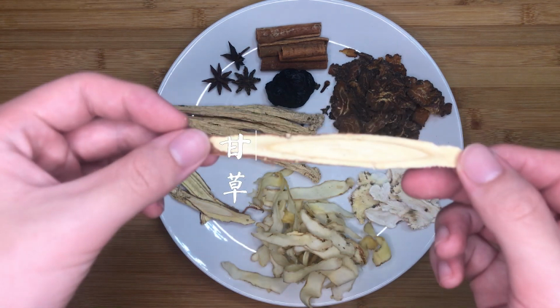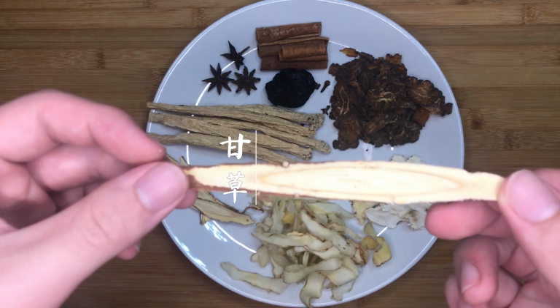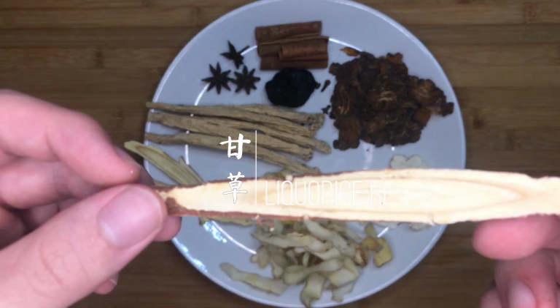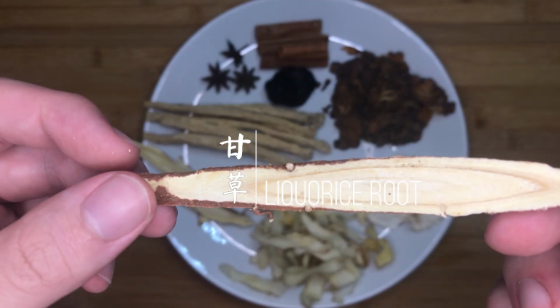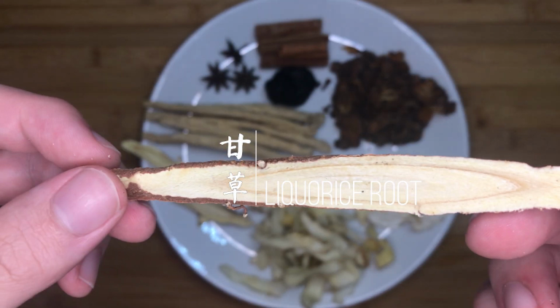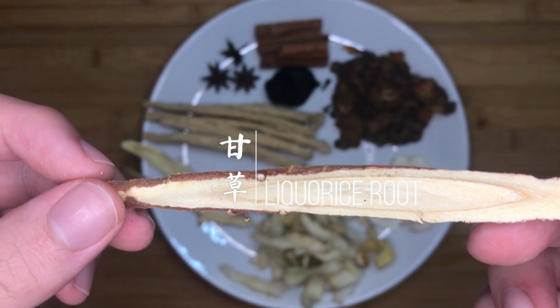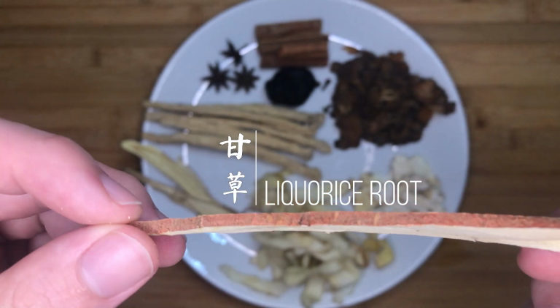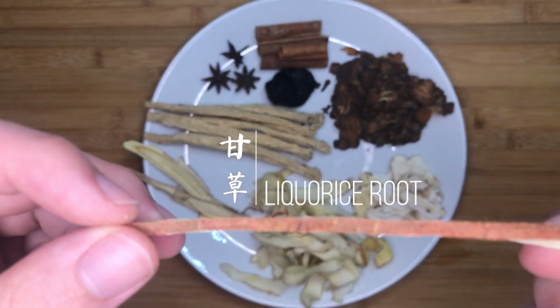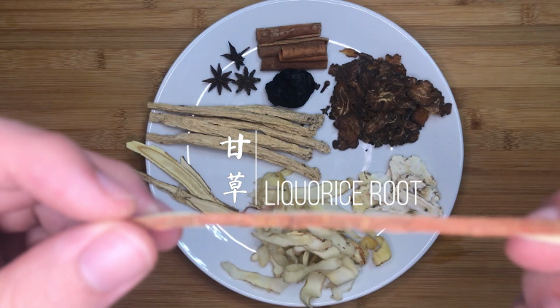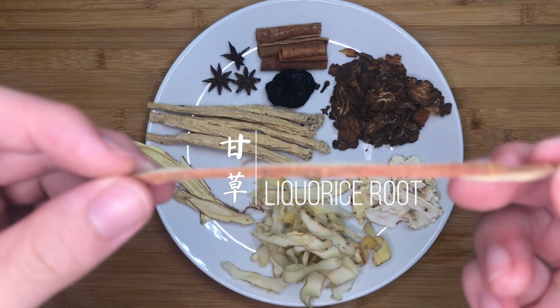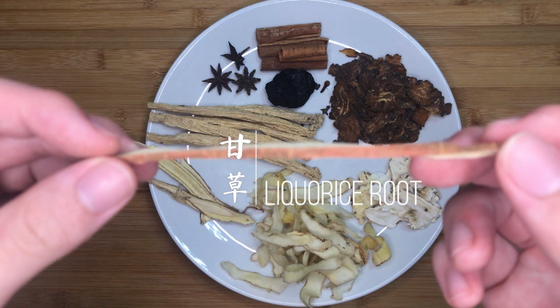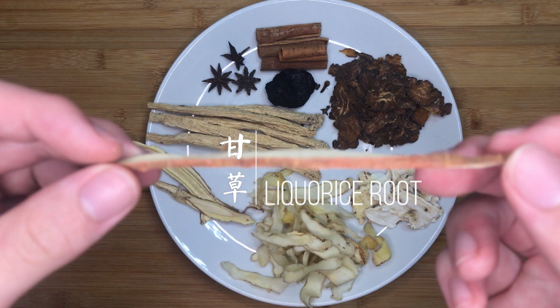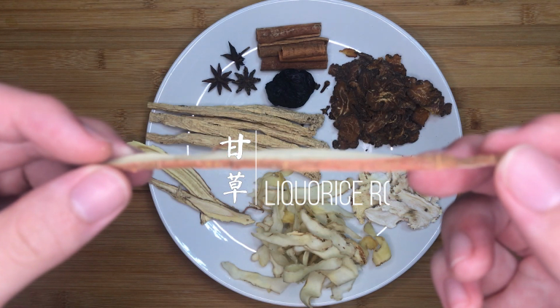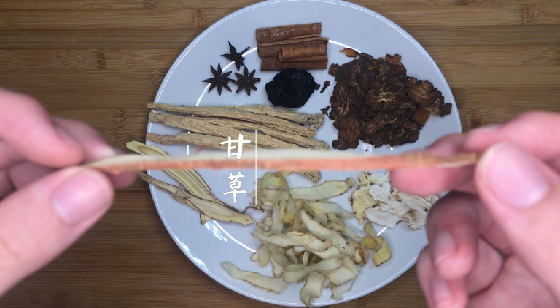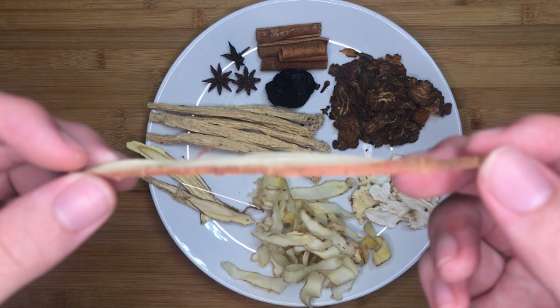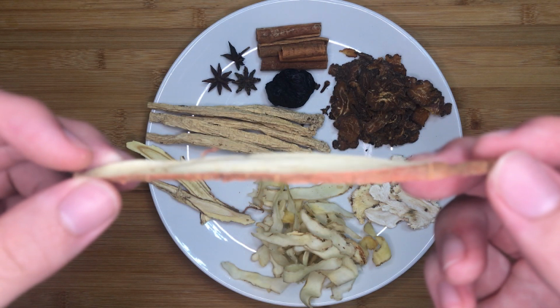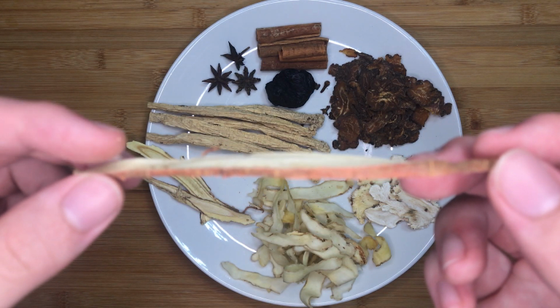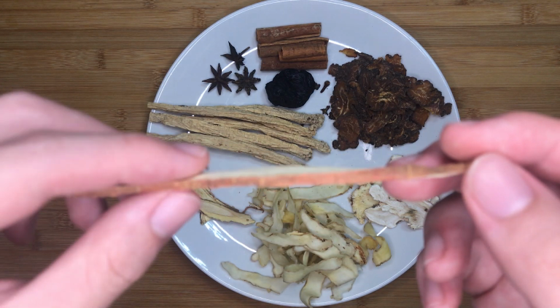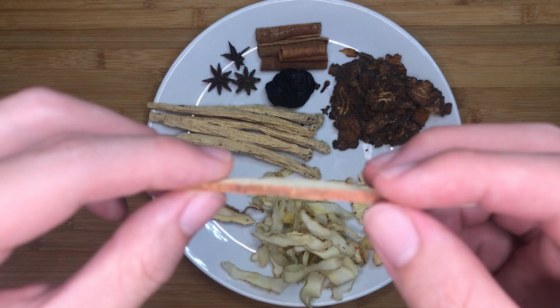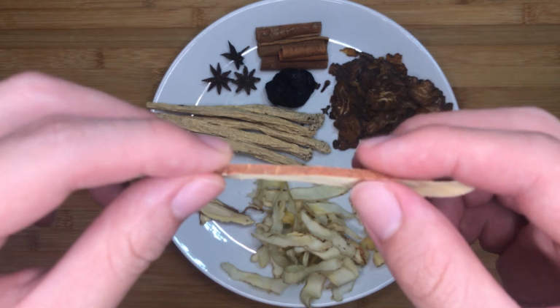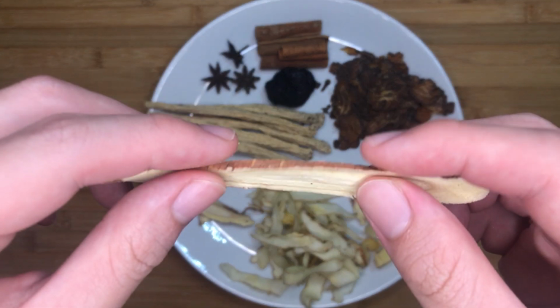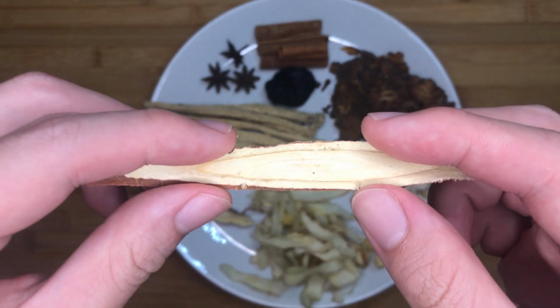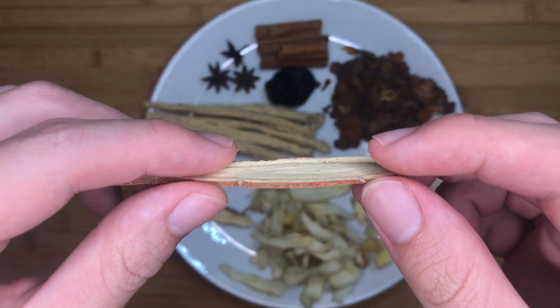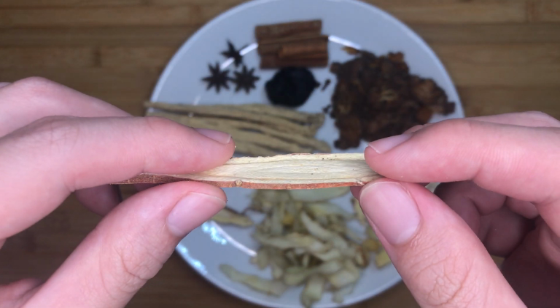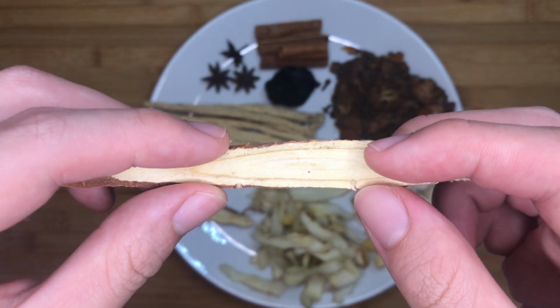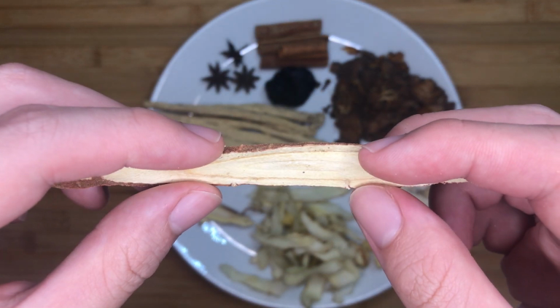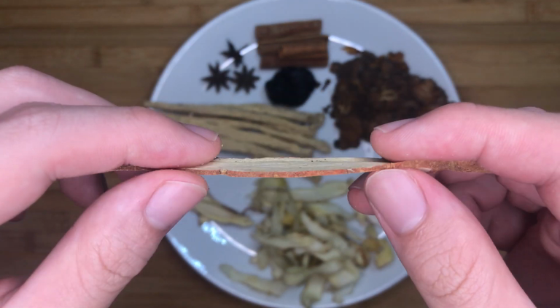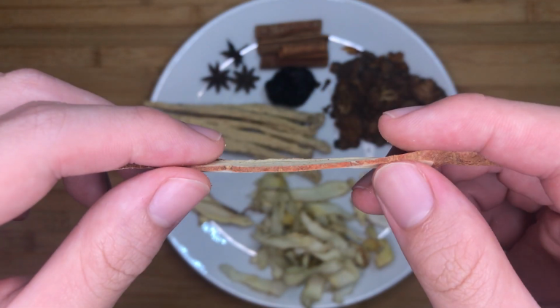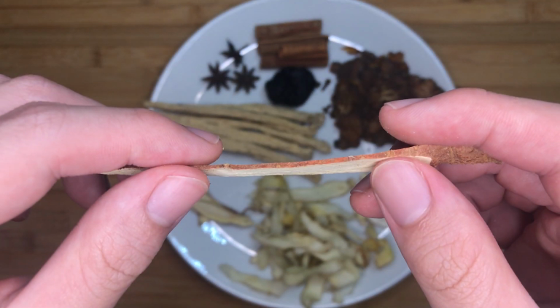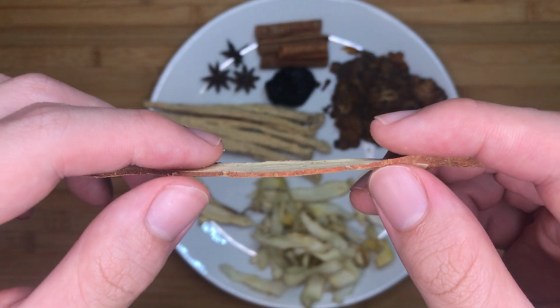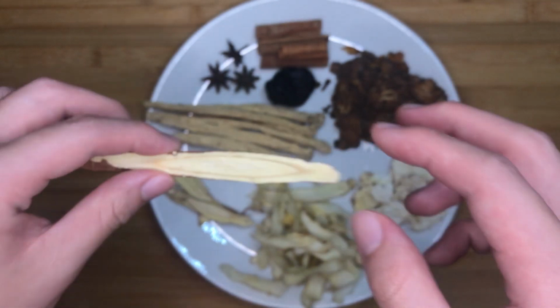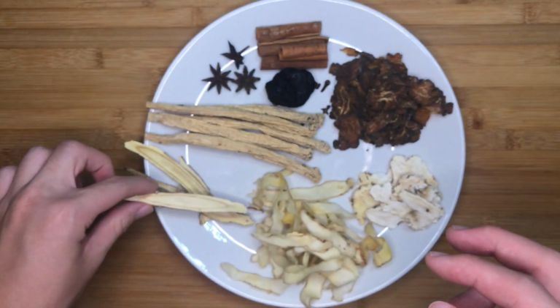Next, we have 3 slices of Chinese licorice root, or gan cao. It provides a naturally sweet aroma for our soup, which is essential for this dish. The longer this is boiled, the more sweet aroma is released into the soup.